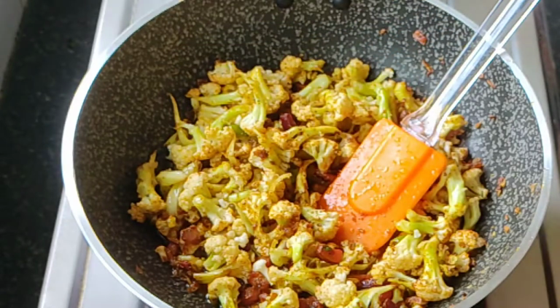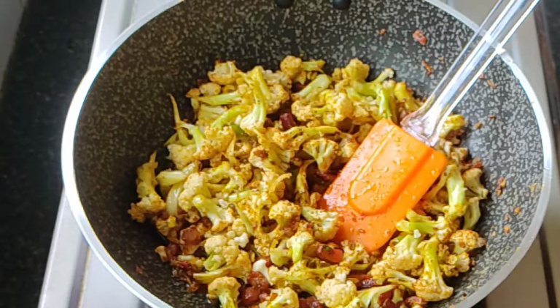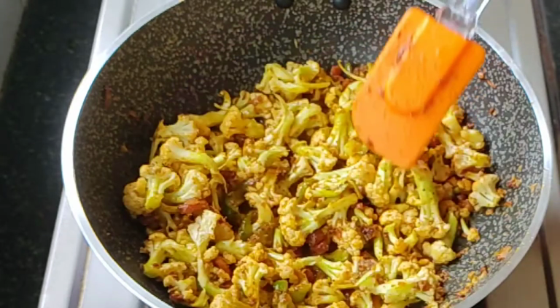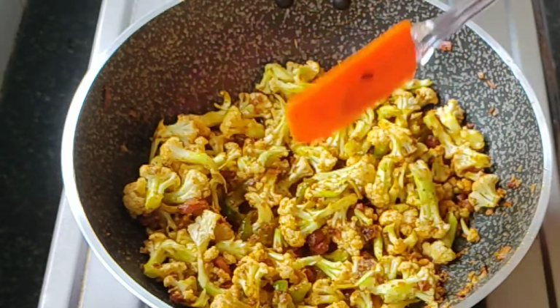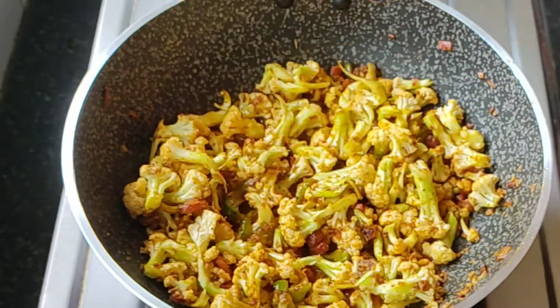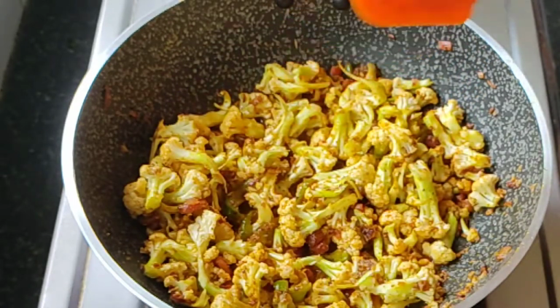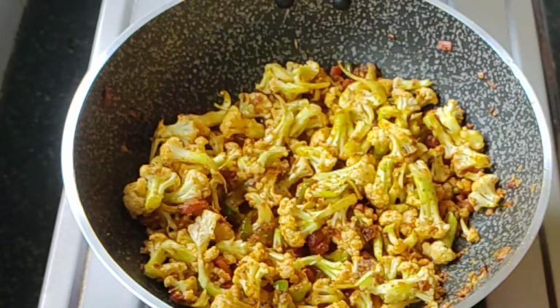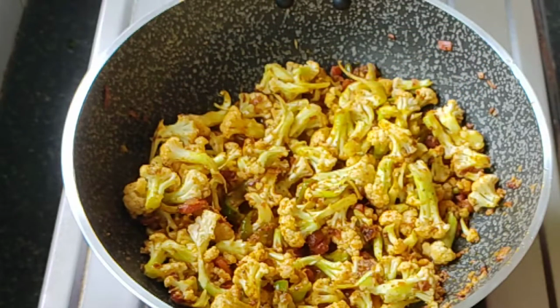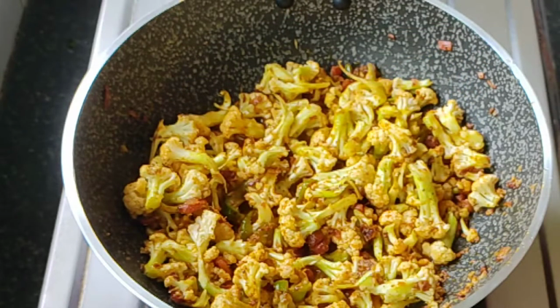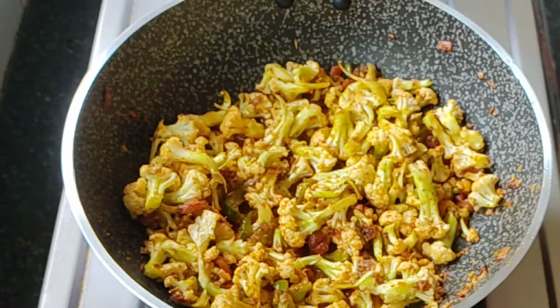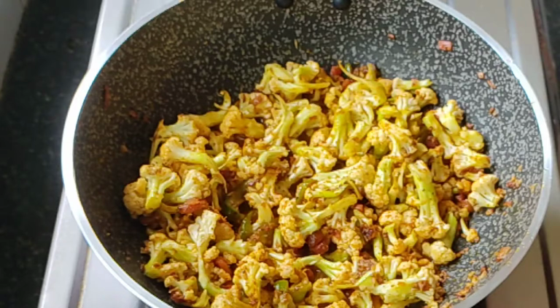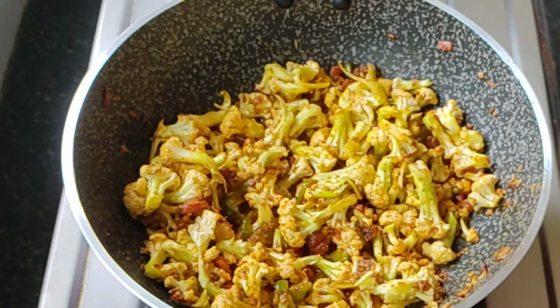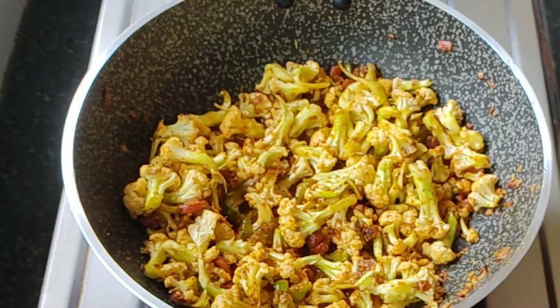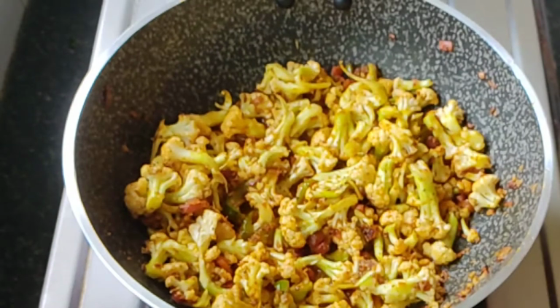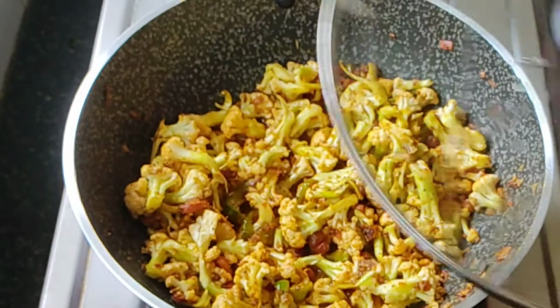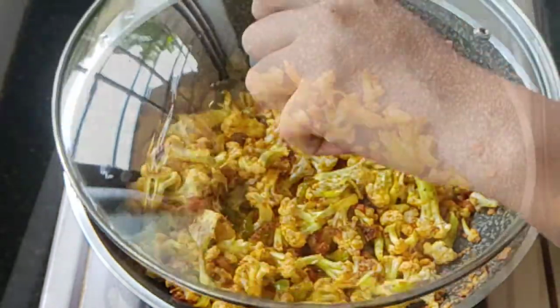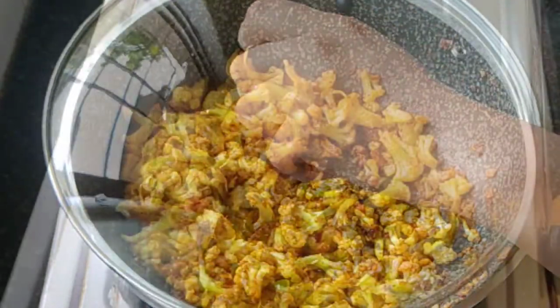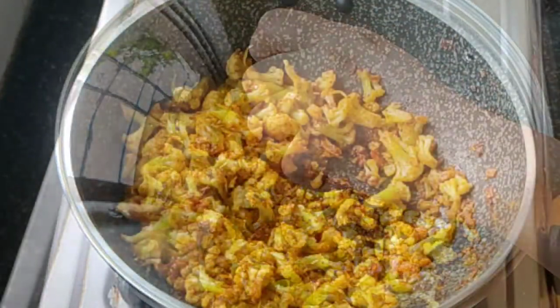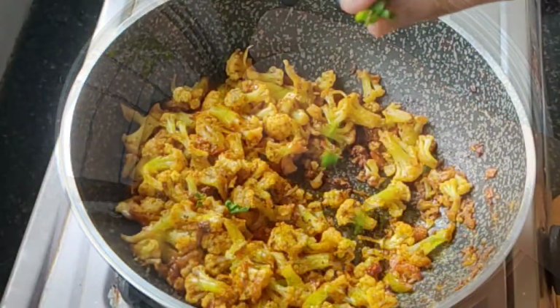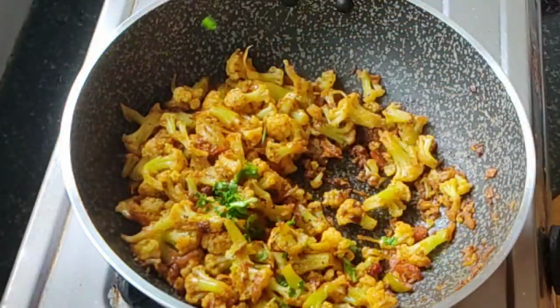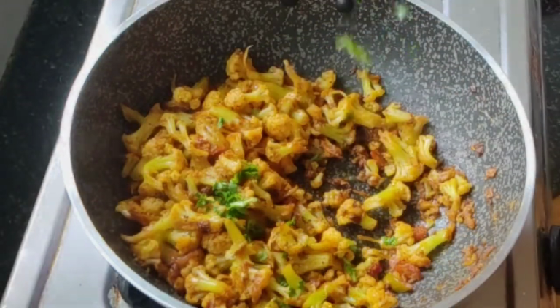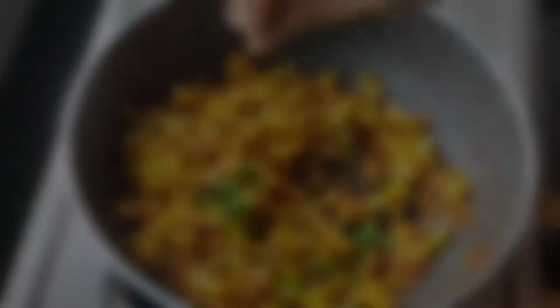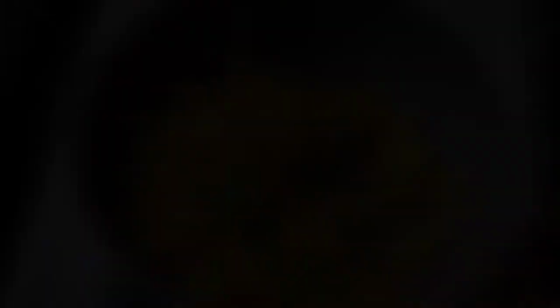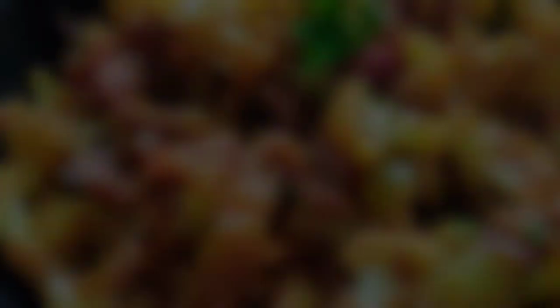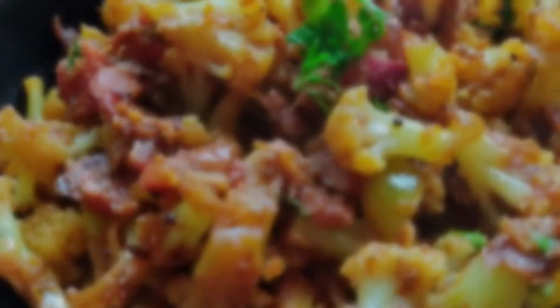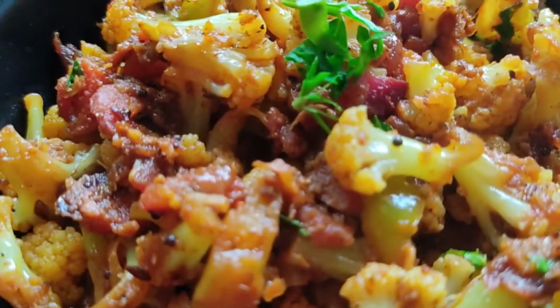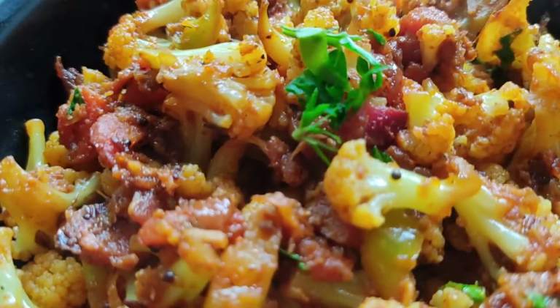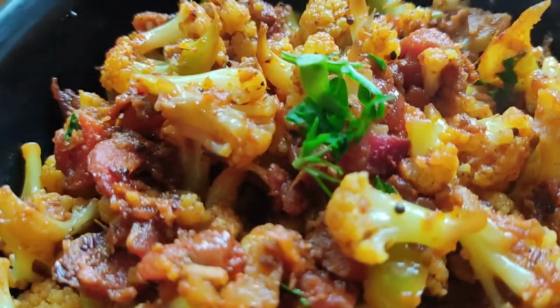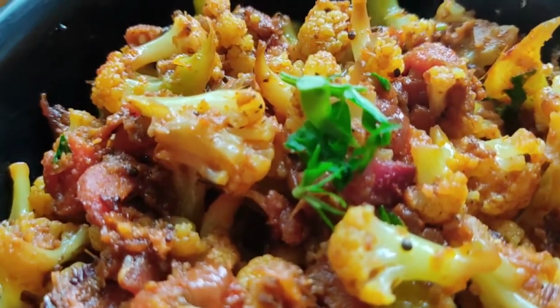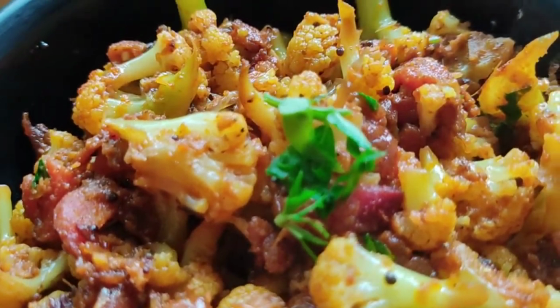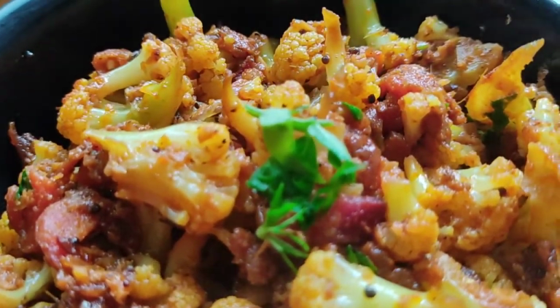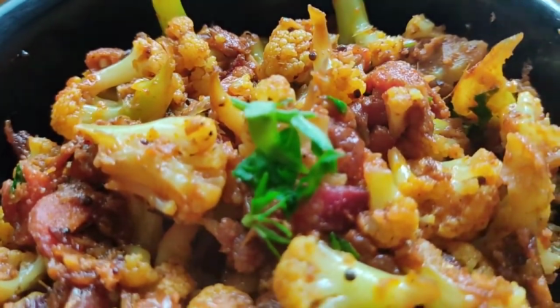Now I am going to add half a cup of water and cook for about 10 to 15 minutes, and we are done. Garnish it with some fresh coriander leaves and that's it — the gobi fry is ready to be served. Enjoy!